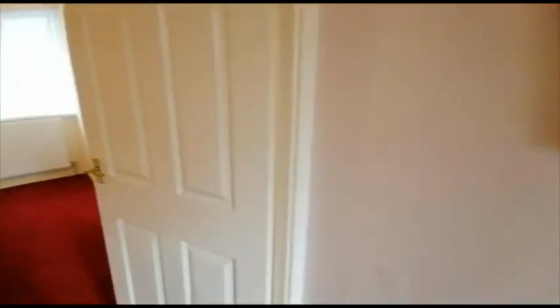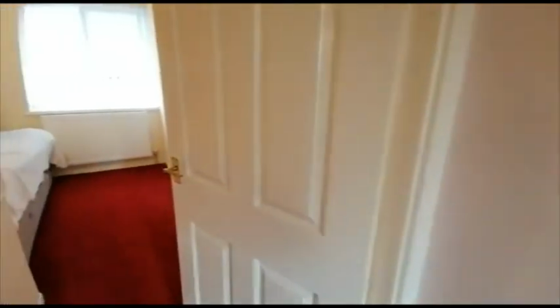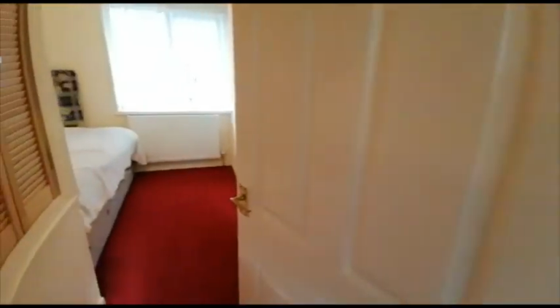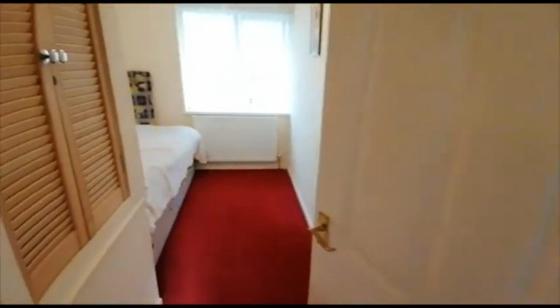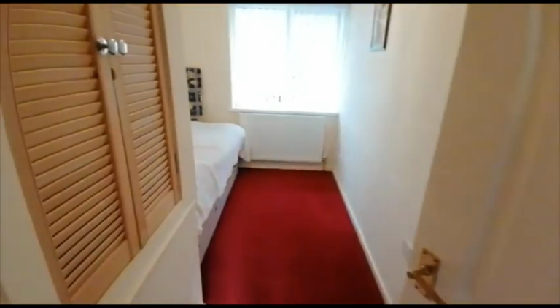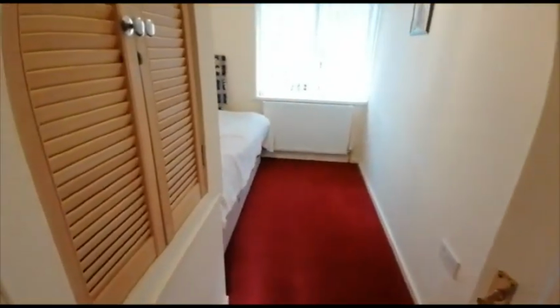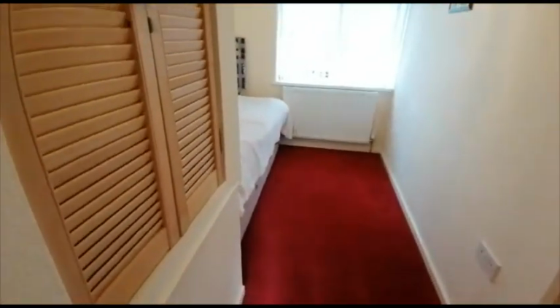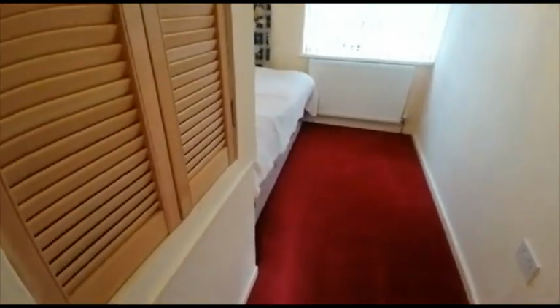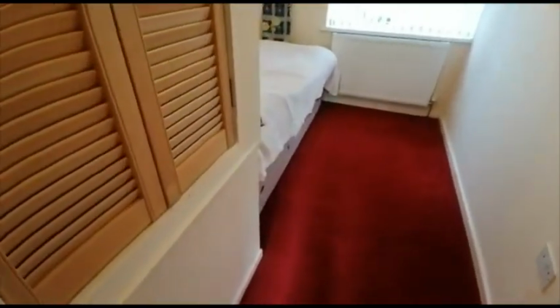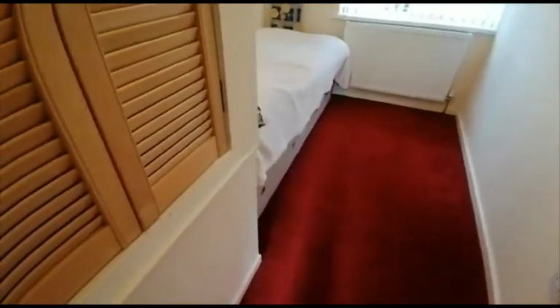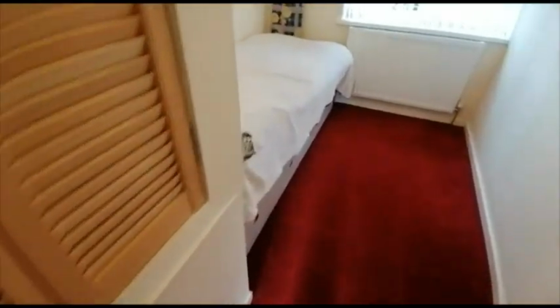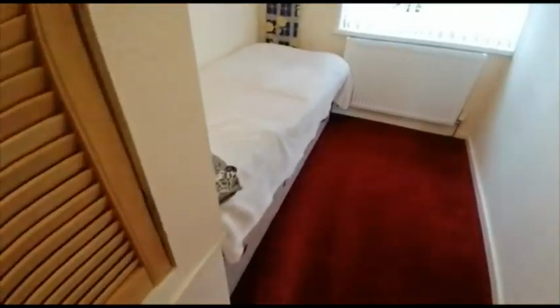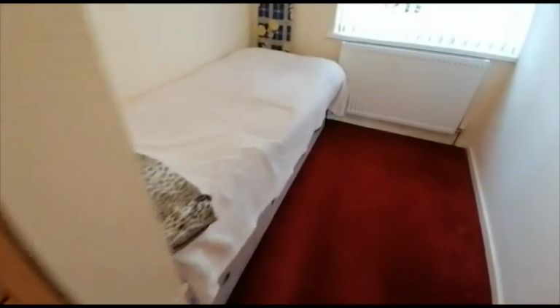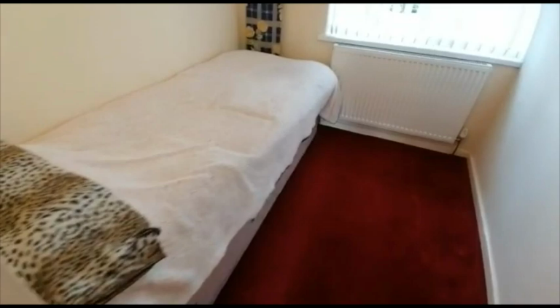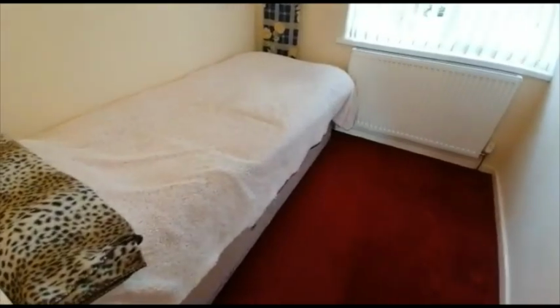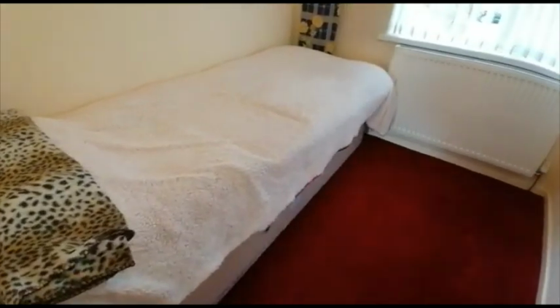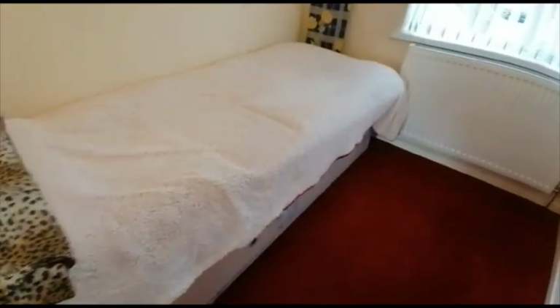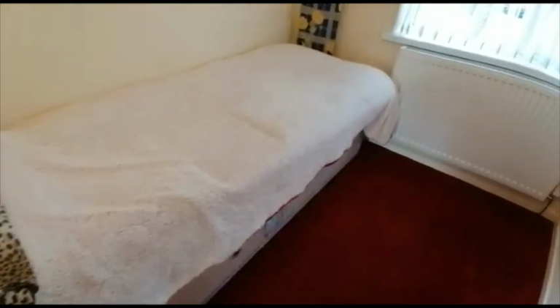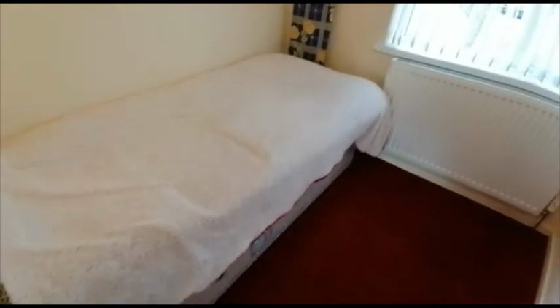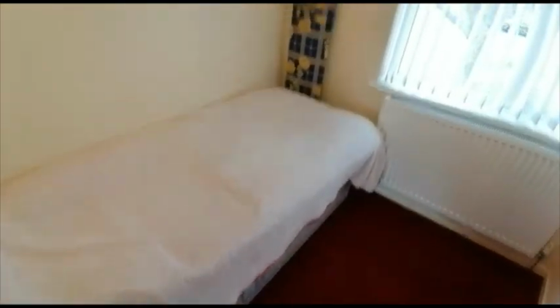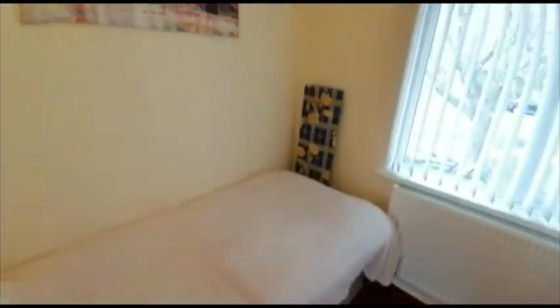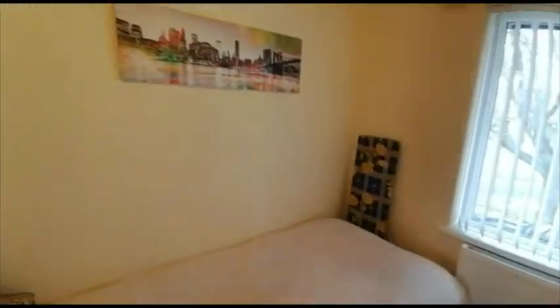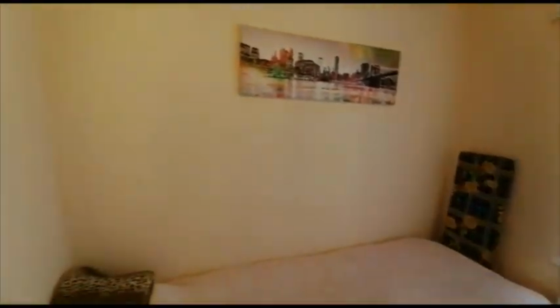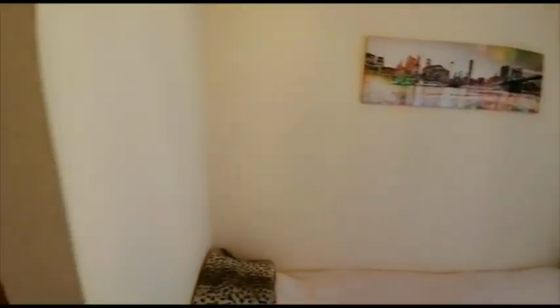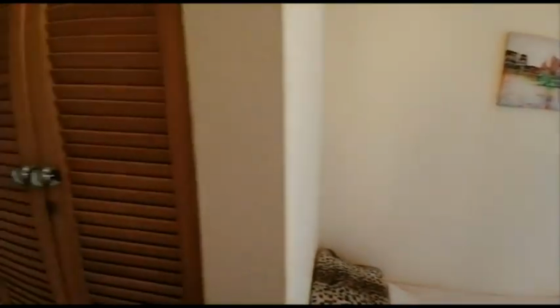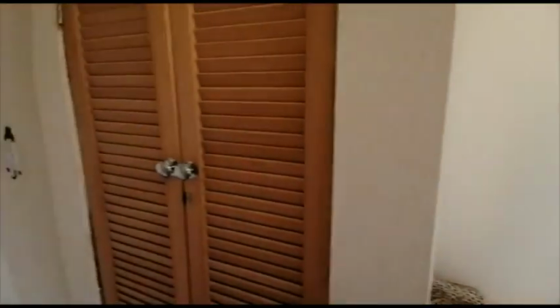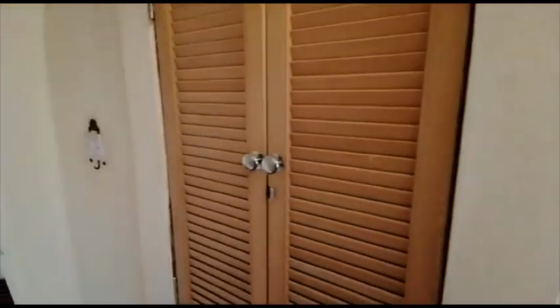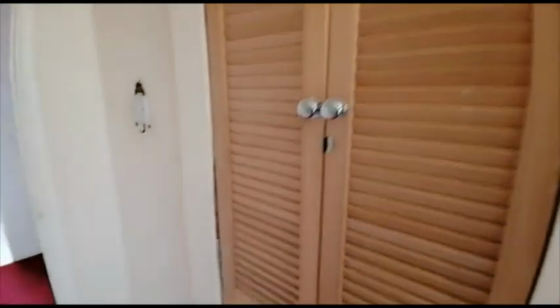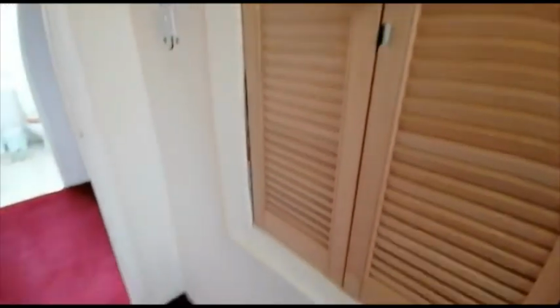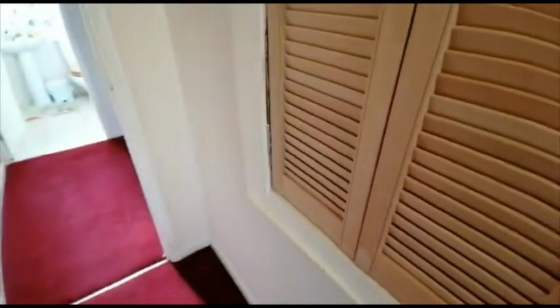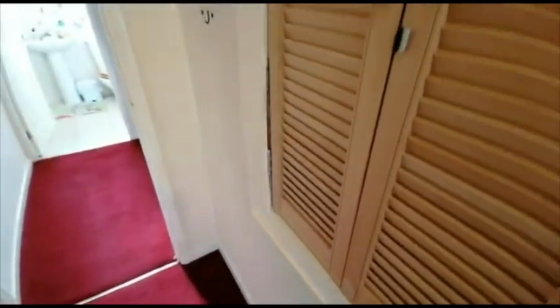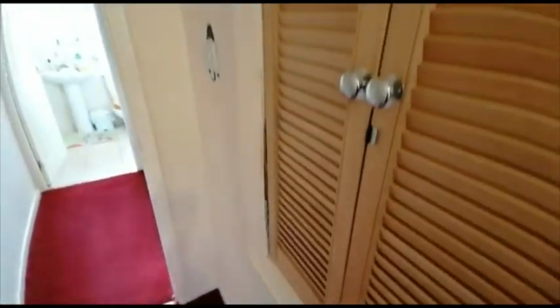Moving upstairs, we've got the smaller room. As you can see, ample space for a single bed and a bit of storage.